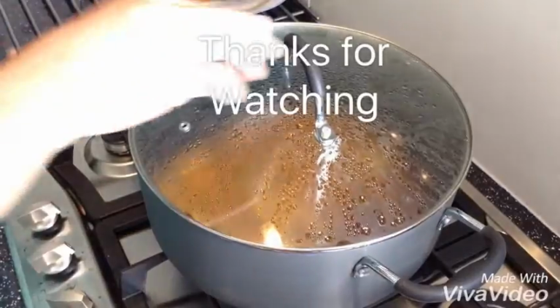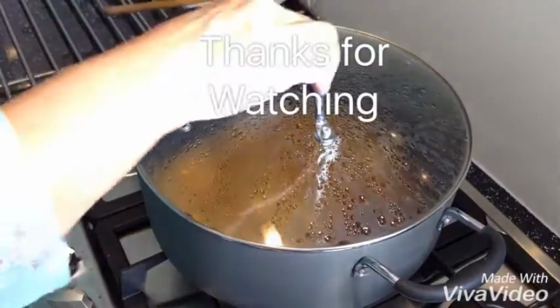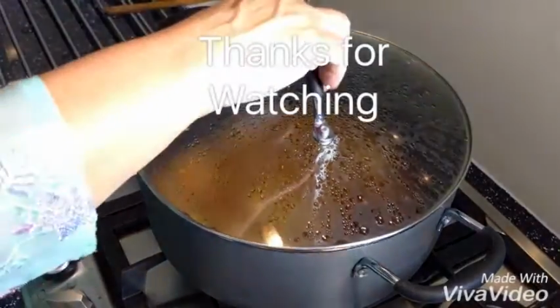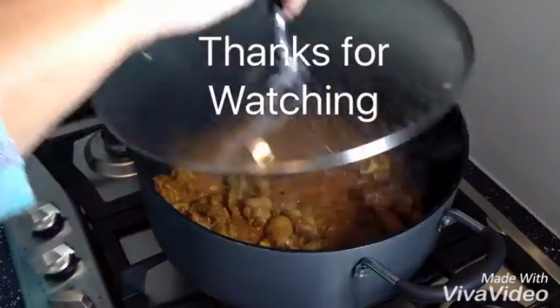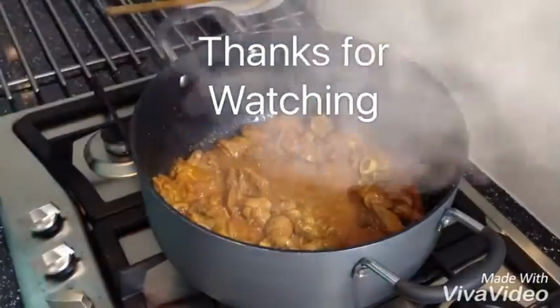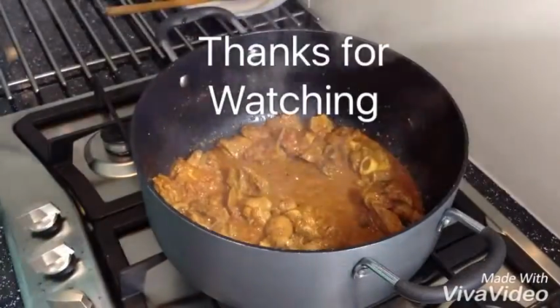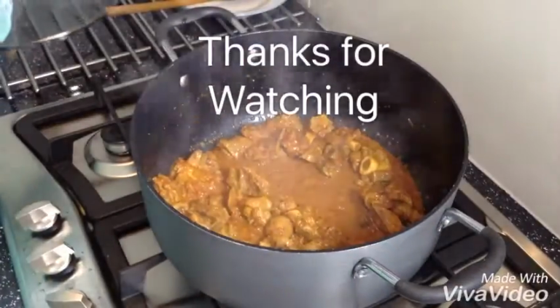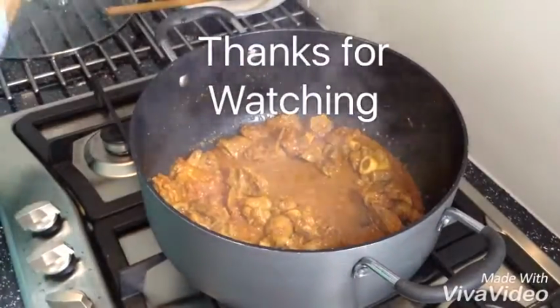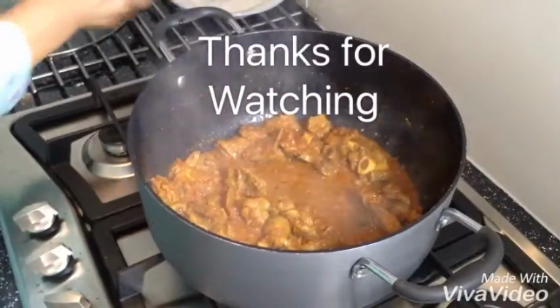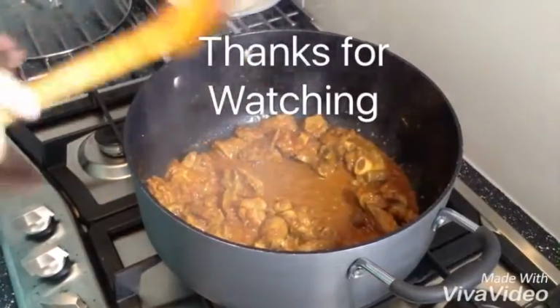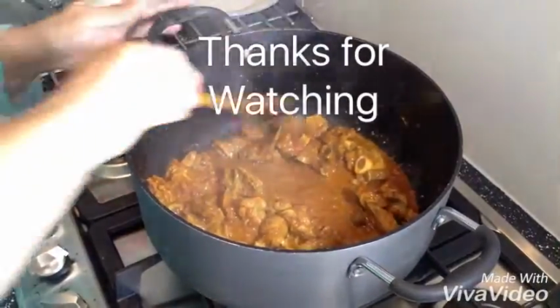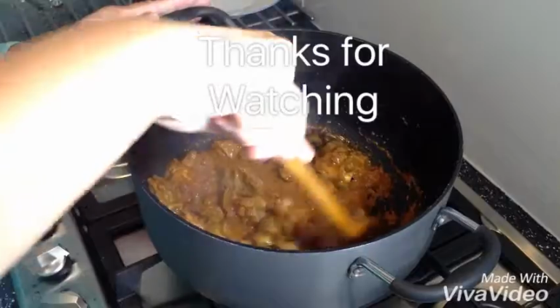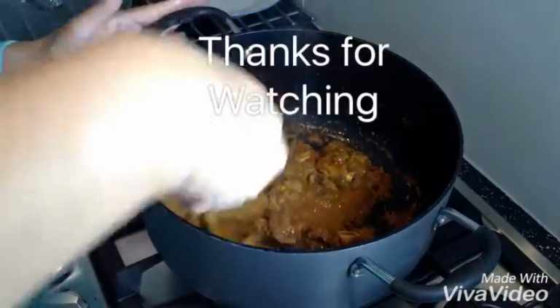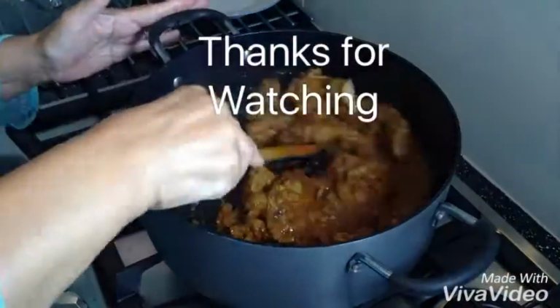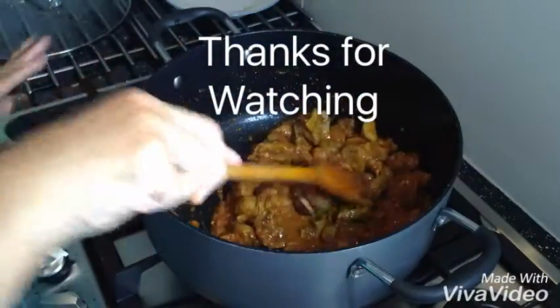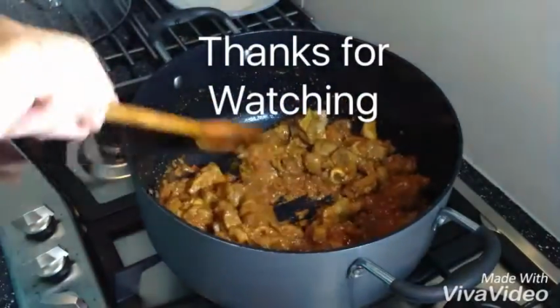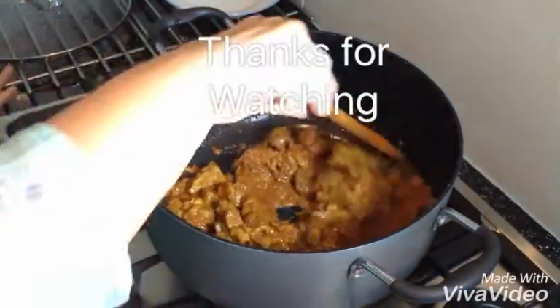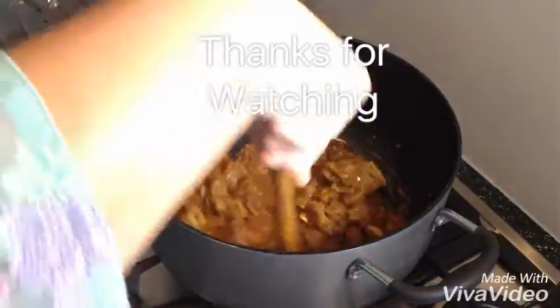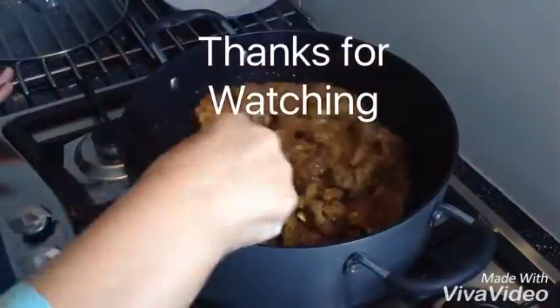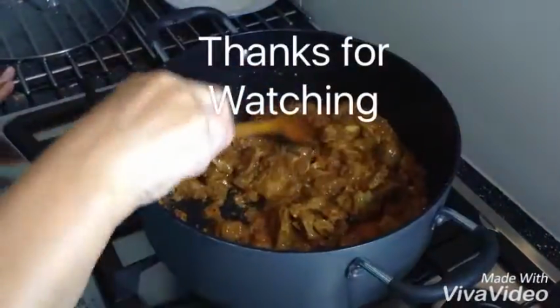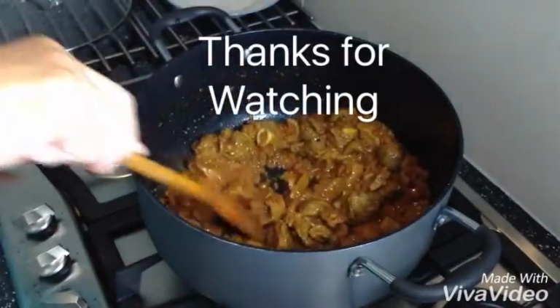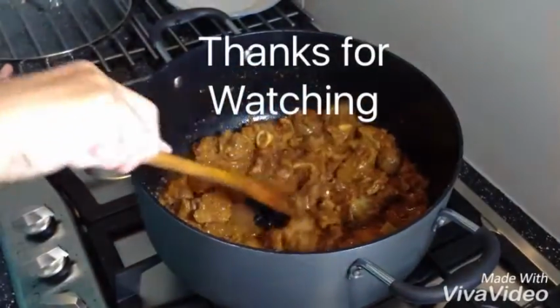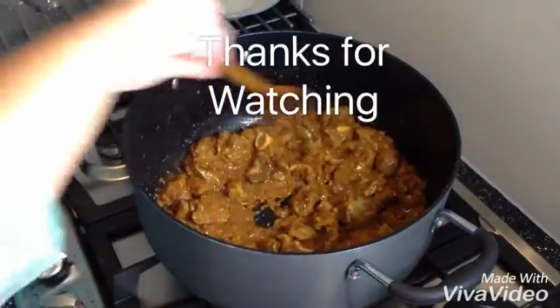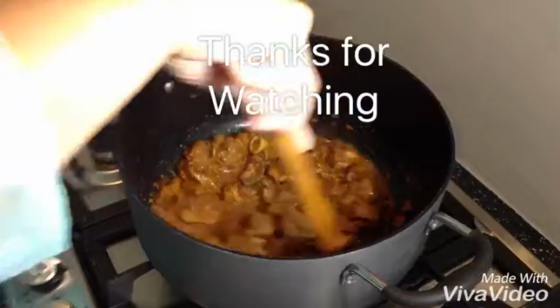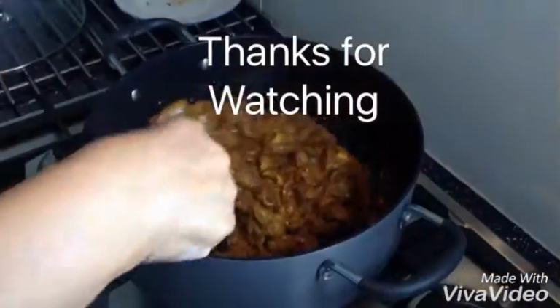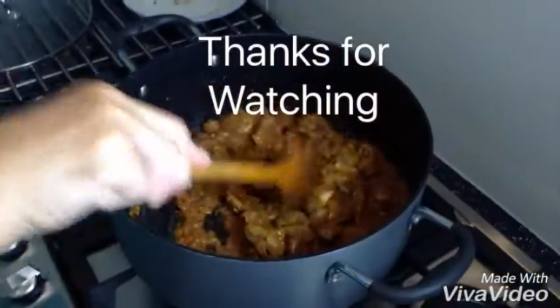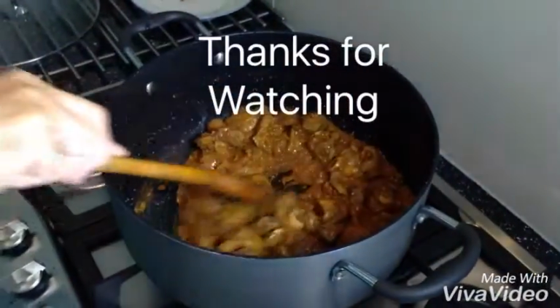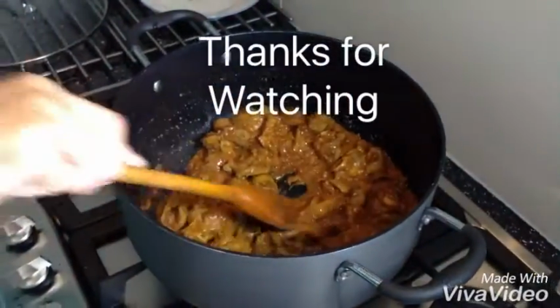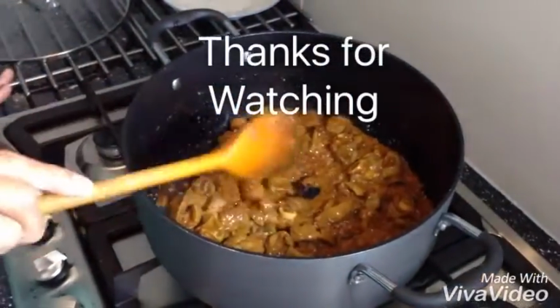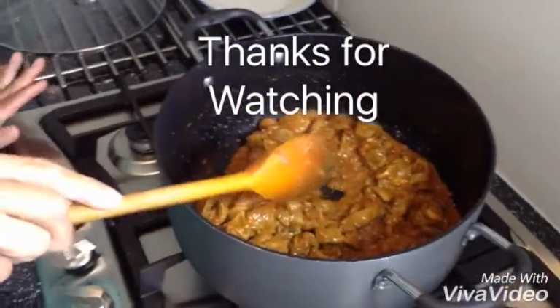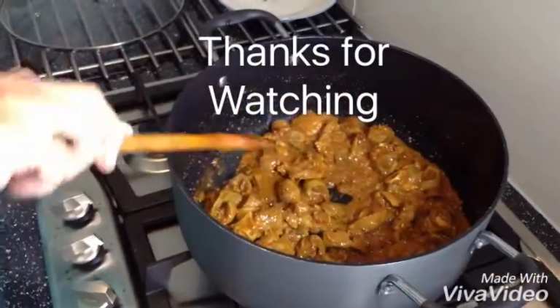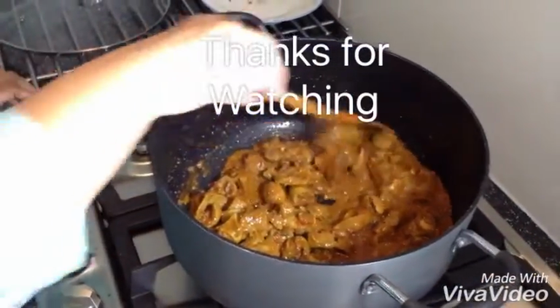It's been about 10 minutes. Now I'm going to fry it — the water is dry. I'm going to roast it and cook it until the oil separates. The heat is medium.